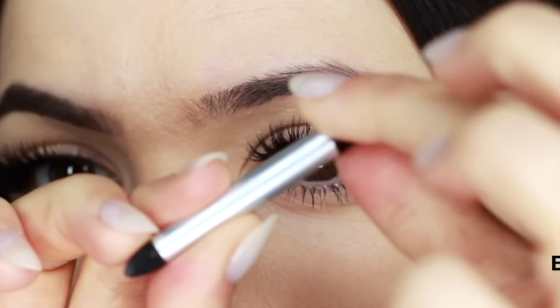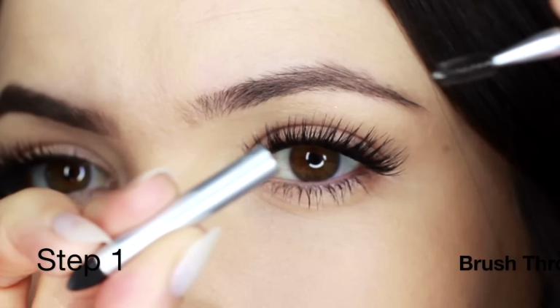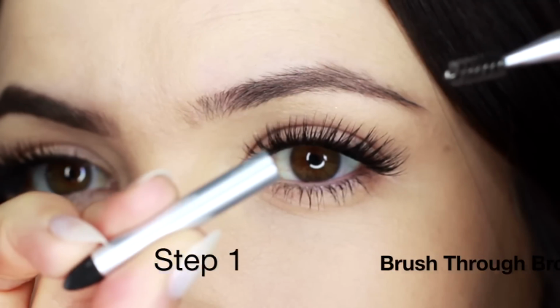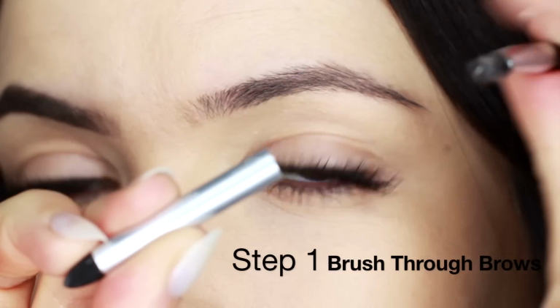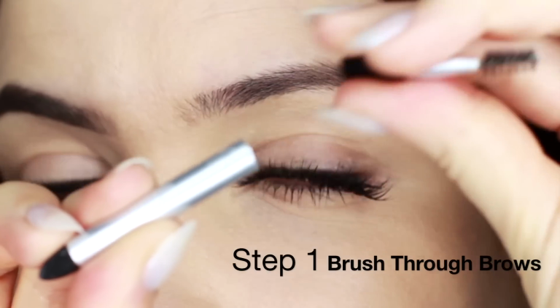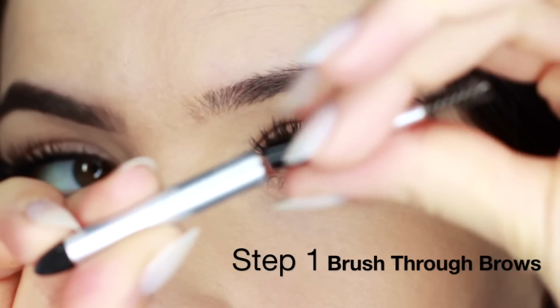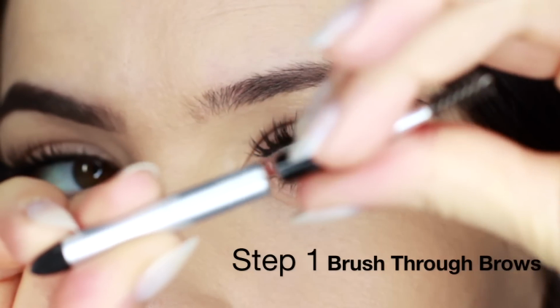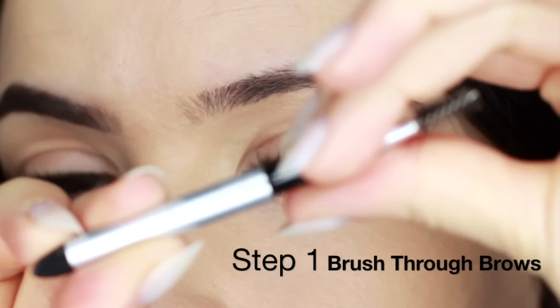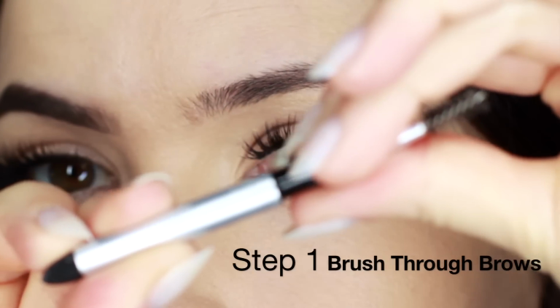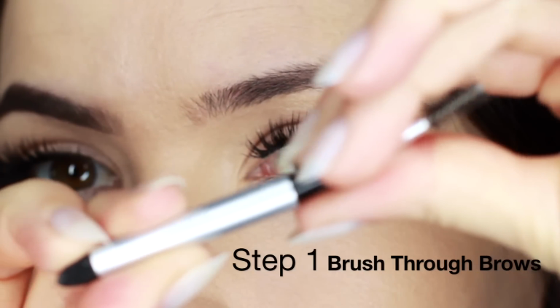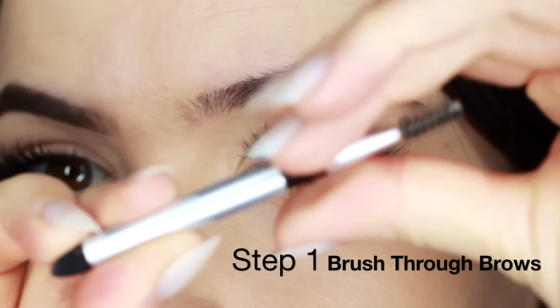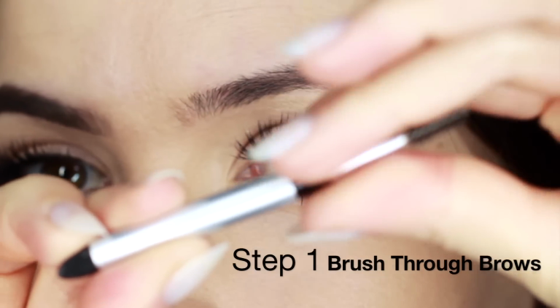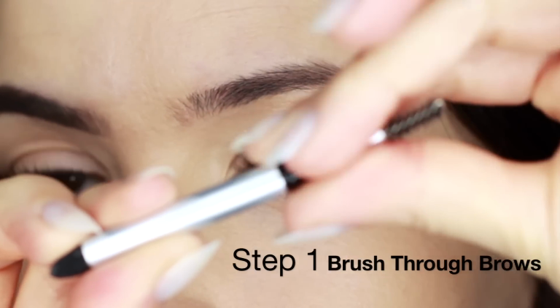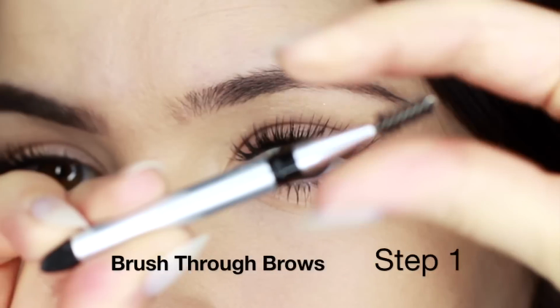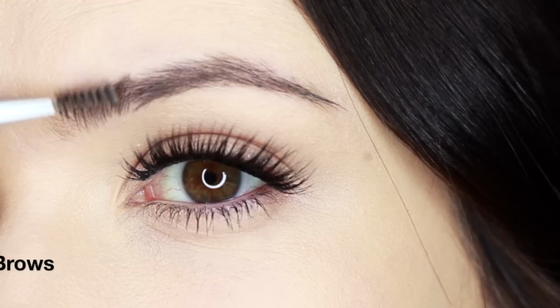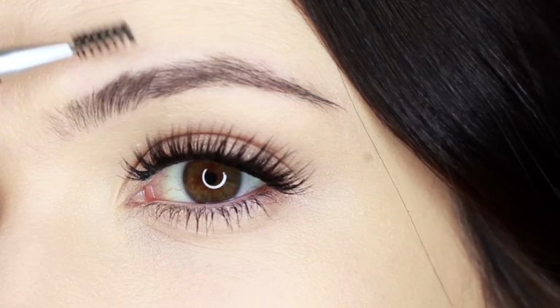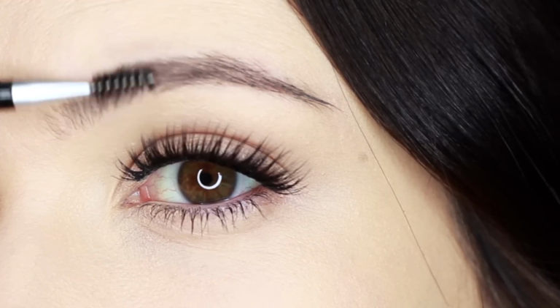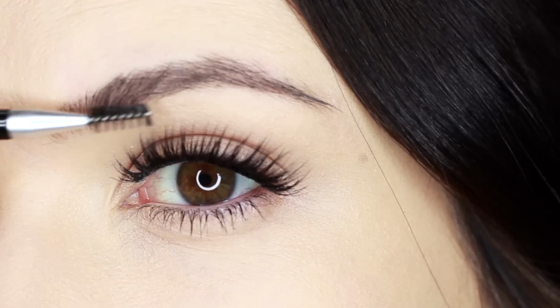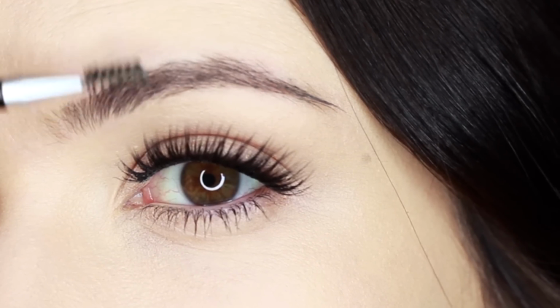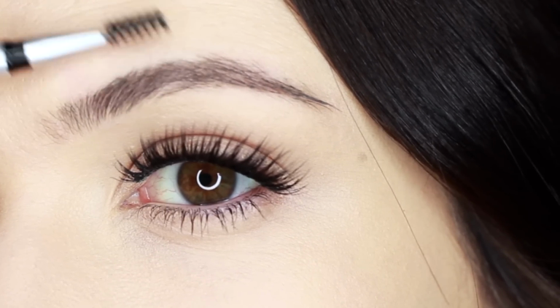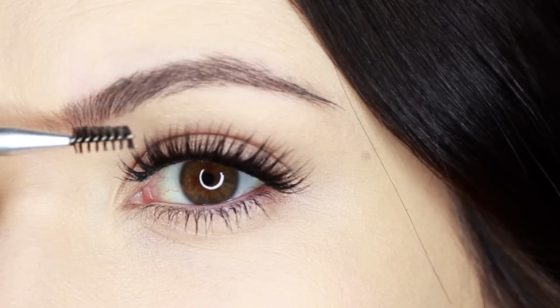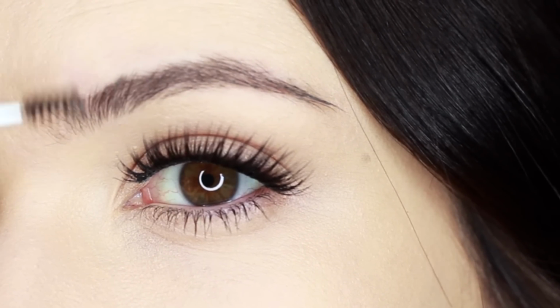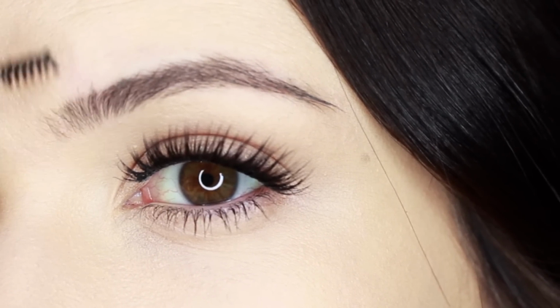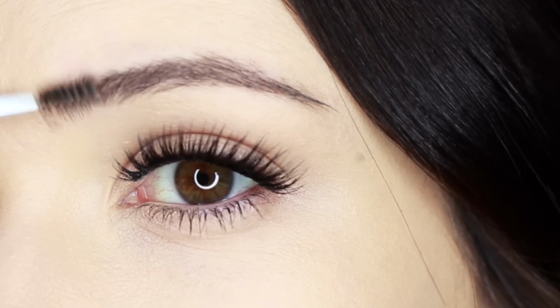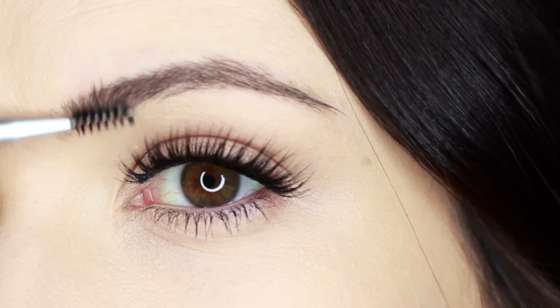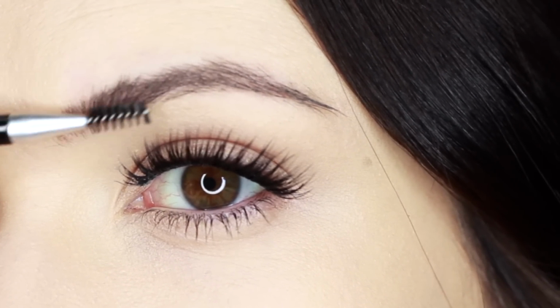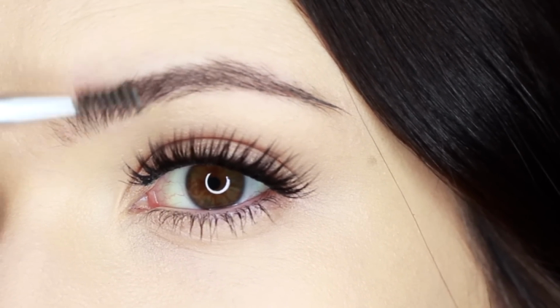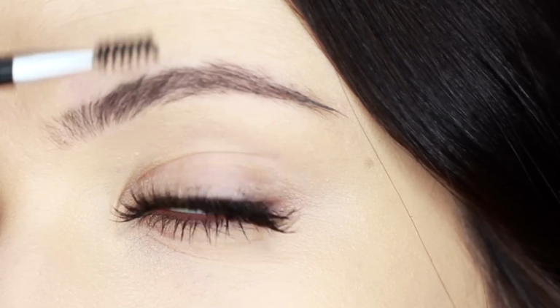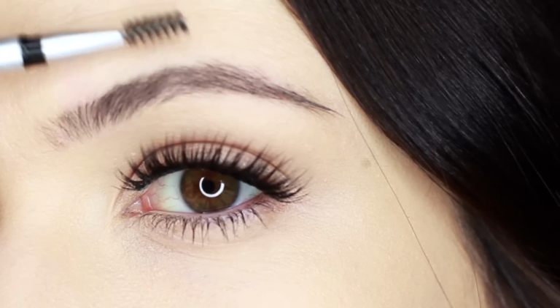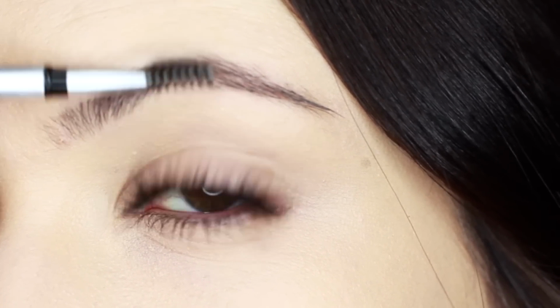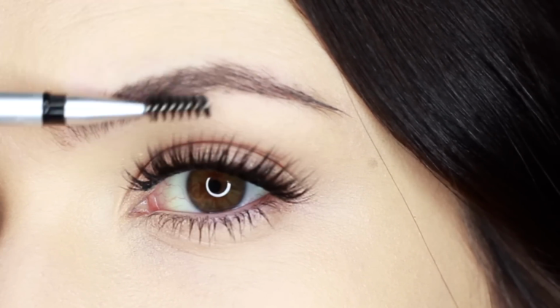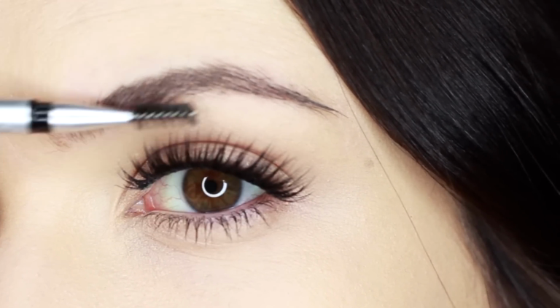I'm going to start with the little spoolie that this comes with and brush through my brows. I always start by brushing my brows up and then down and around to add a little bit more texture.